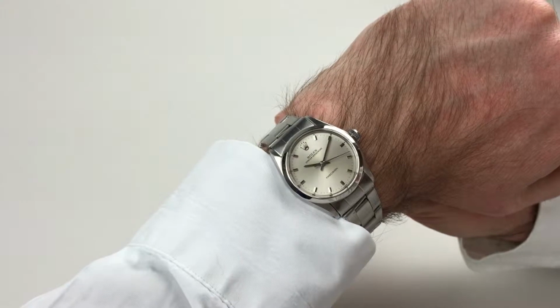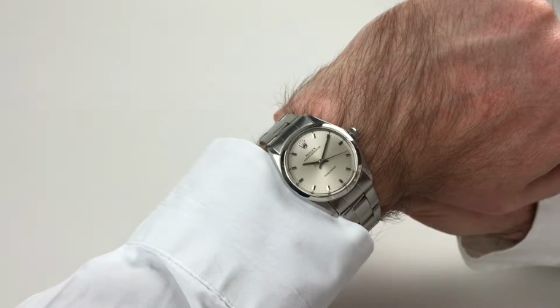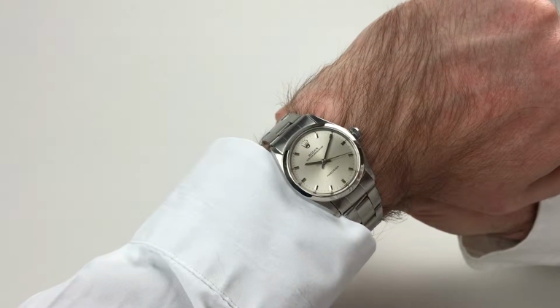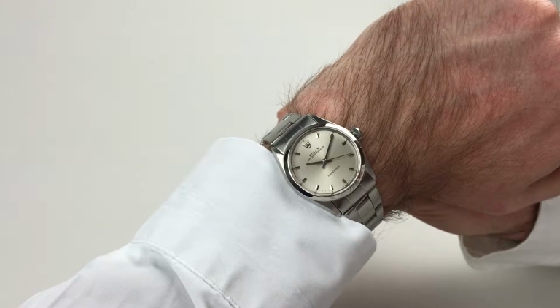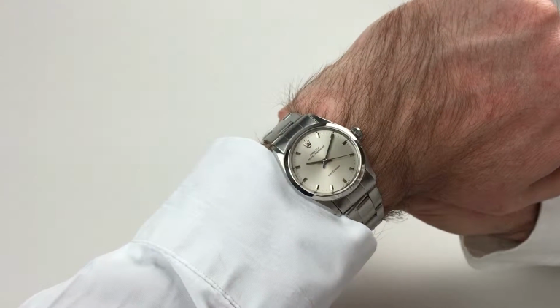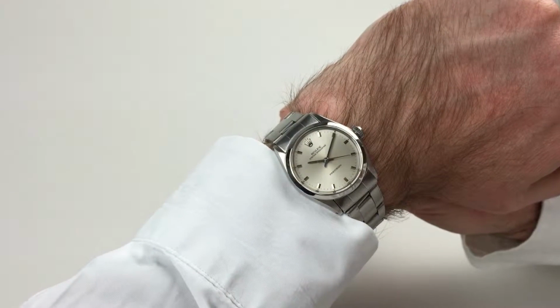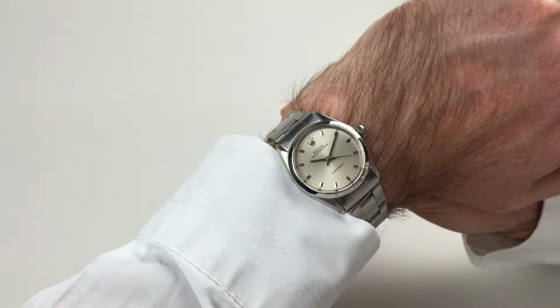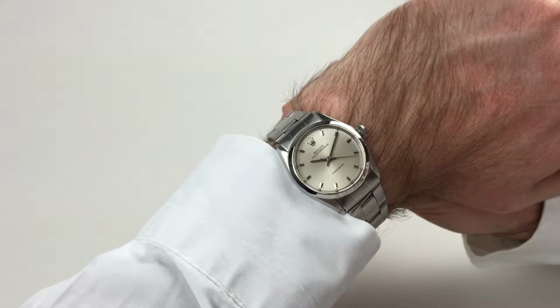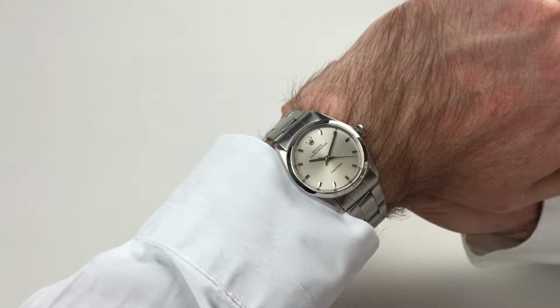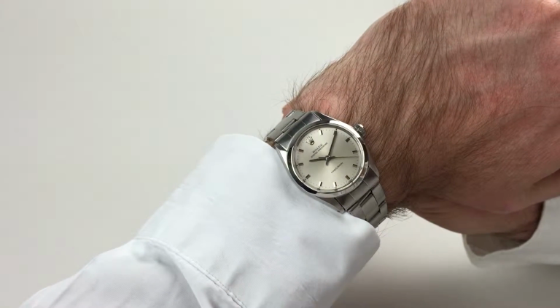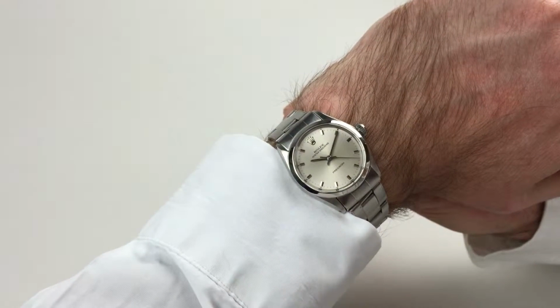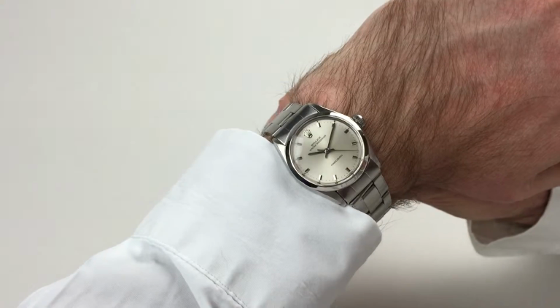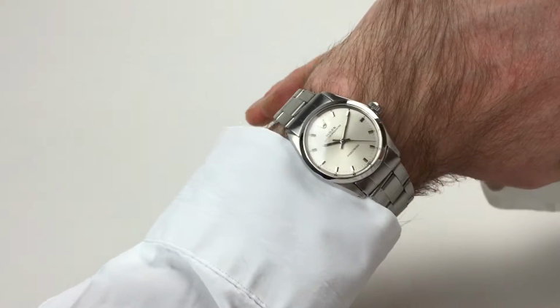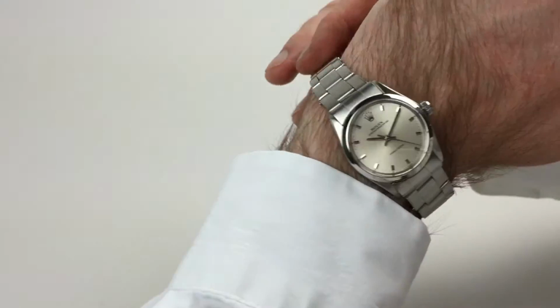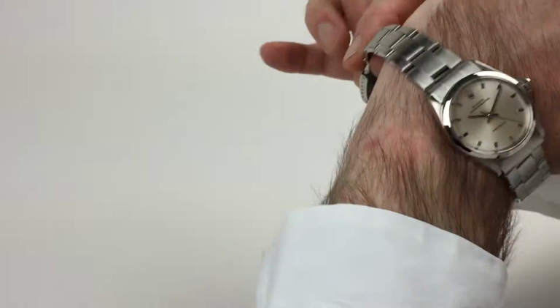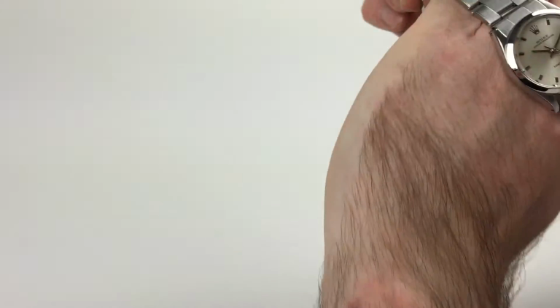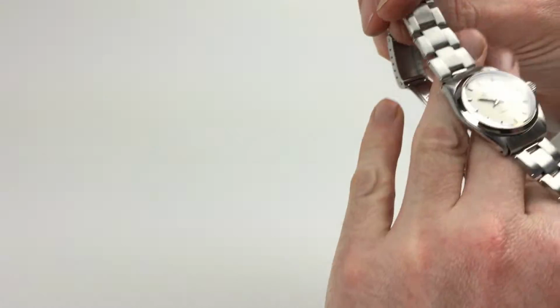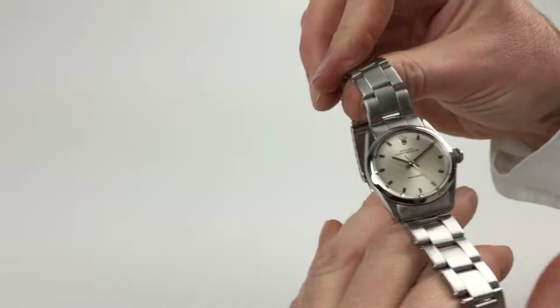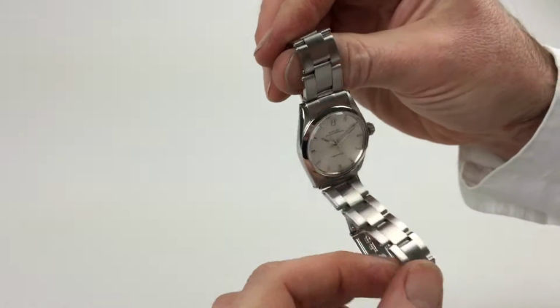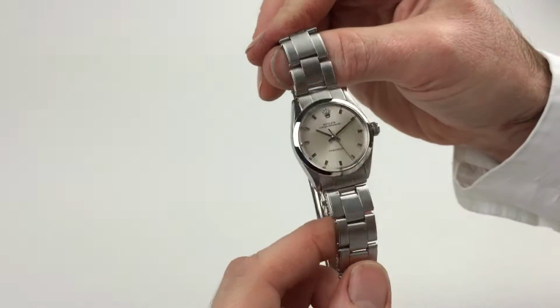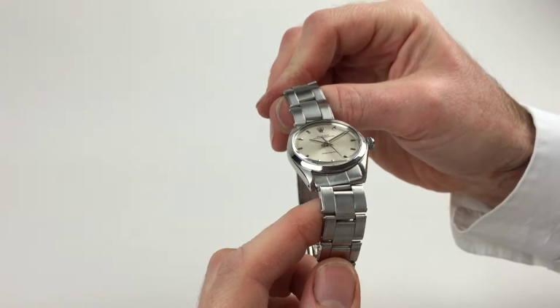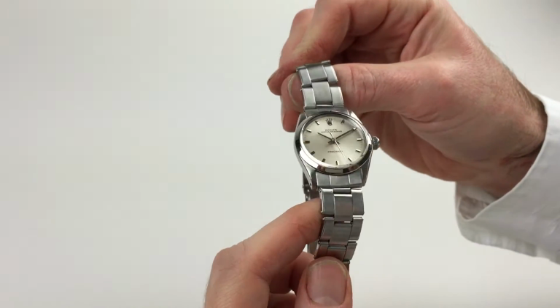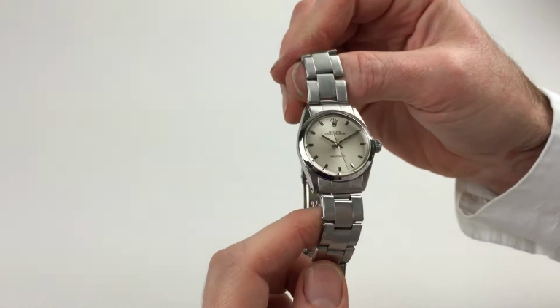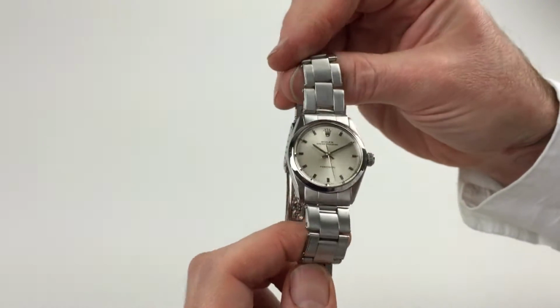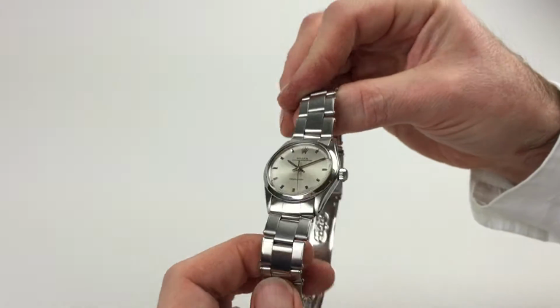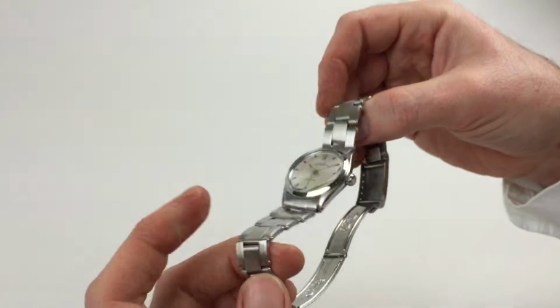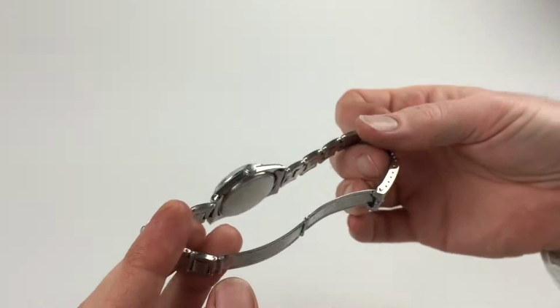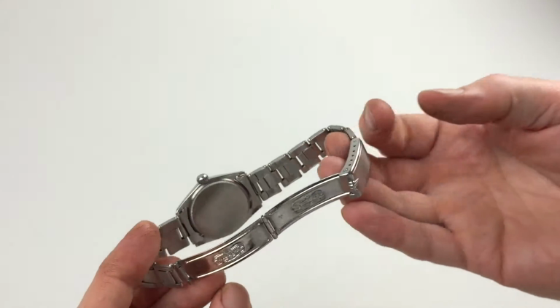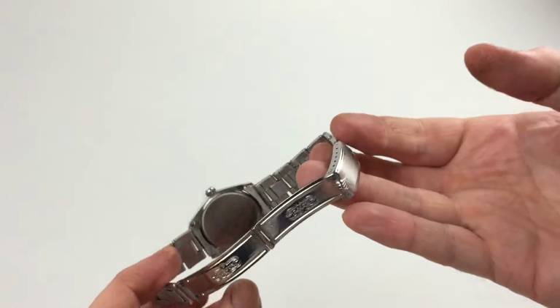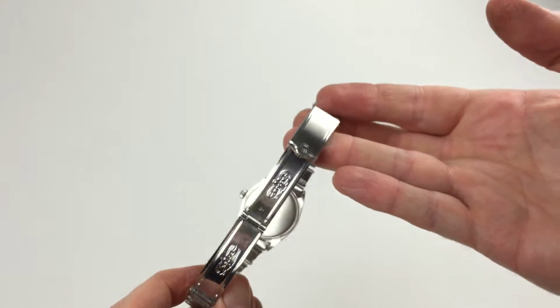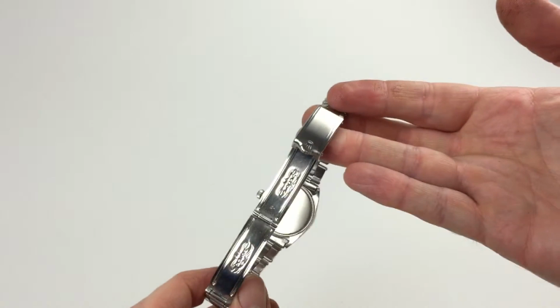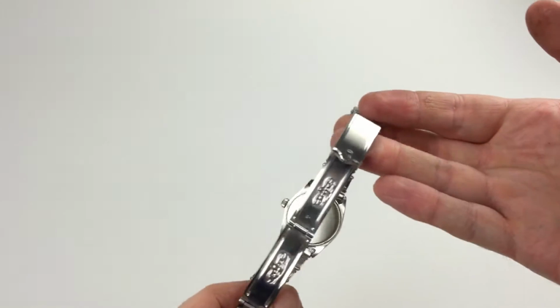This steel Rolex Oyster Speed King wristwatch dates to 1966. It comes complete on a Rolex Oyster bracelet, with Rolex stamping to the clasp.